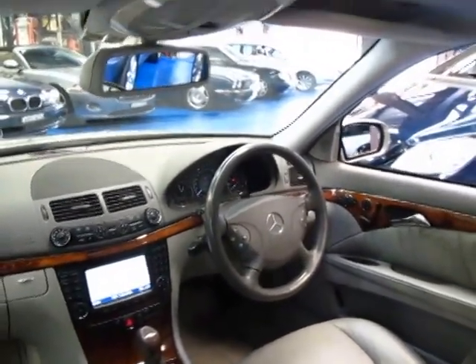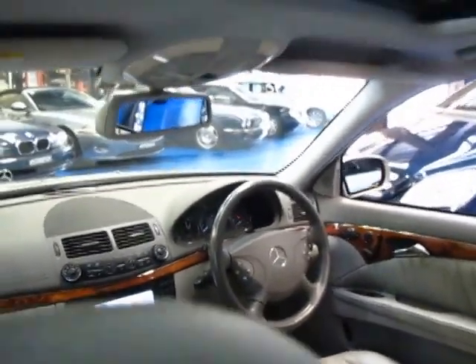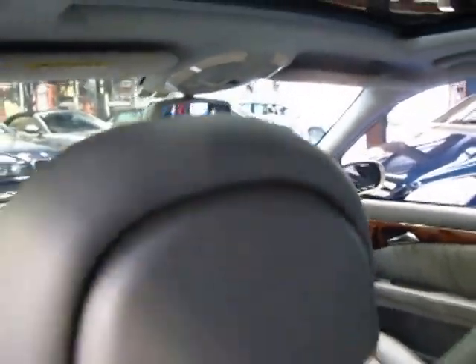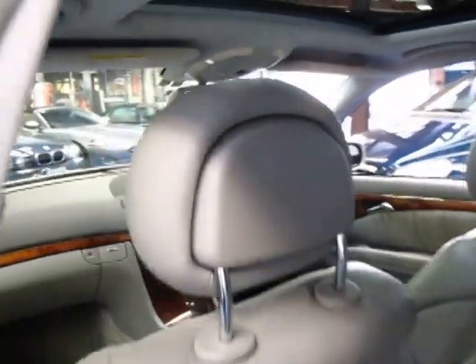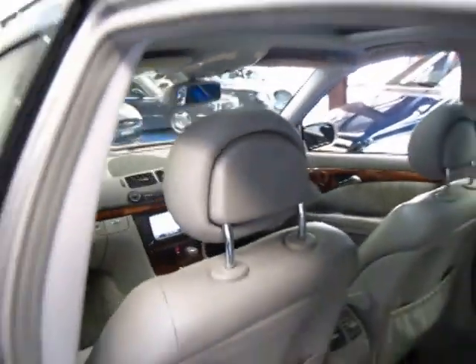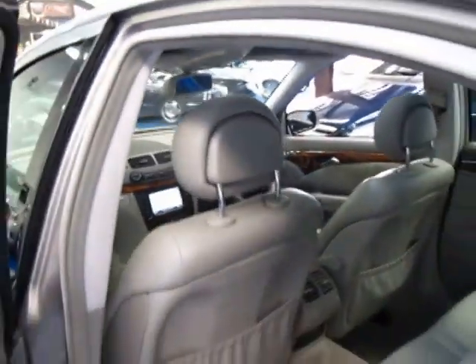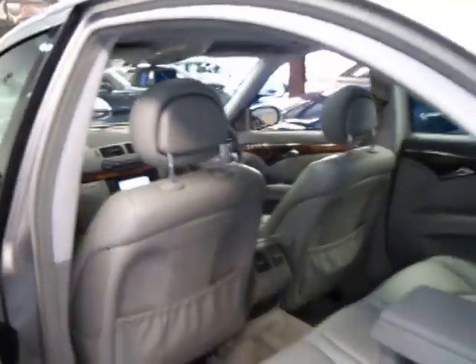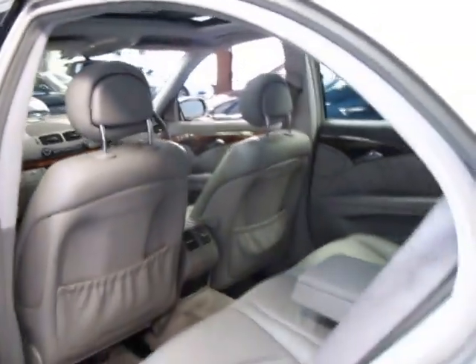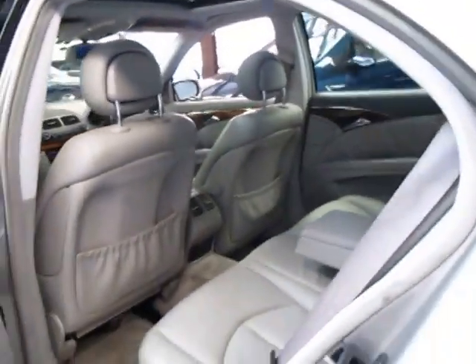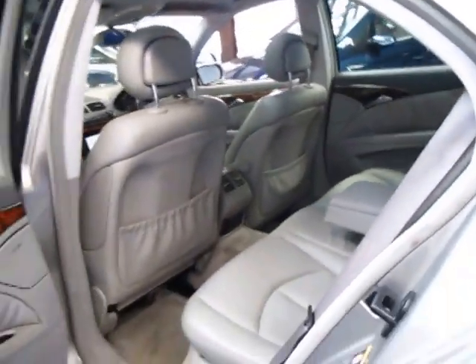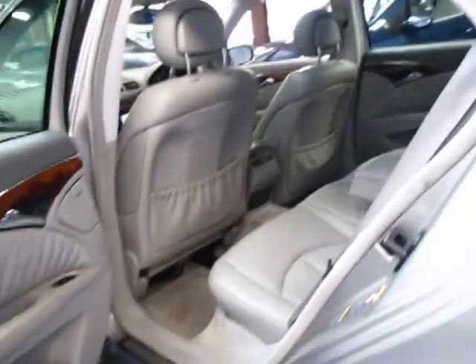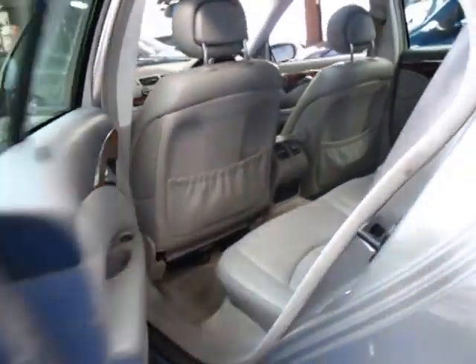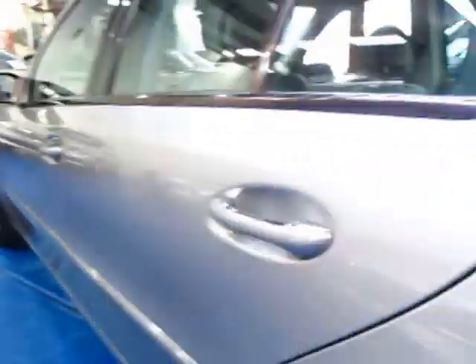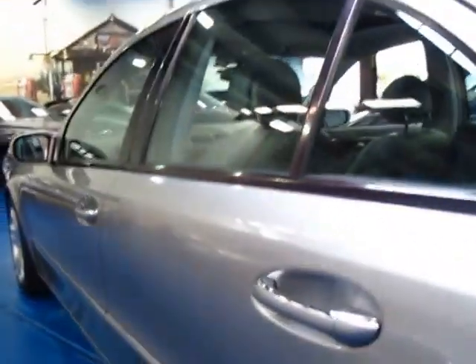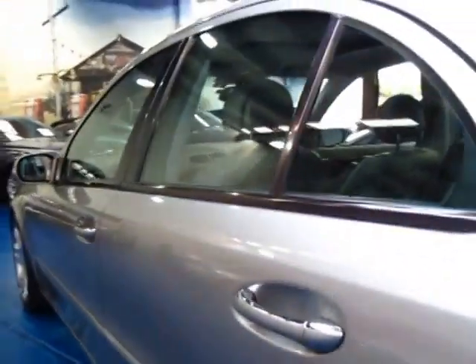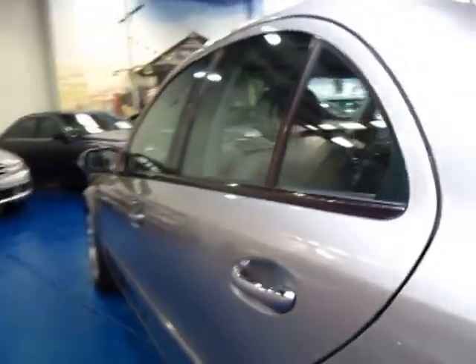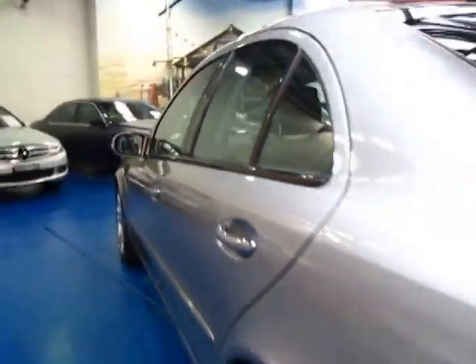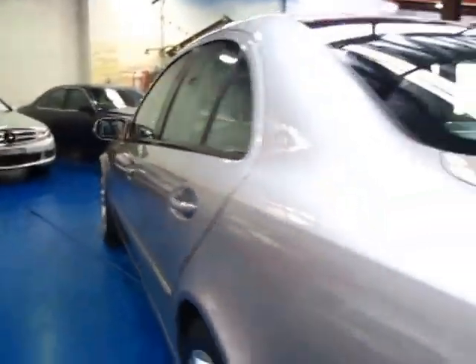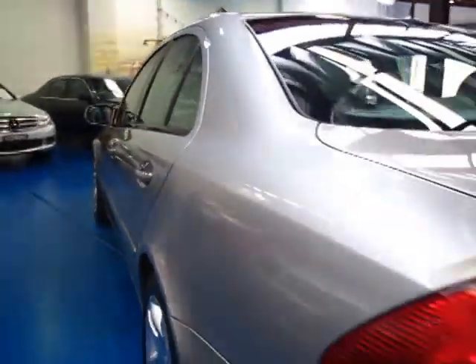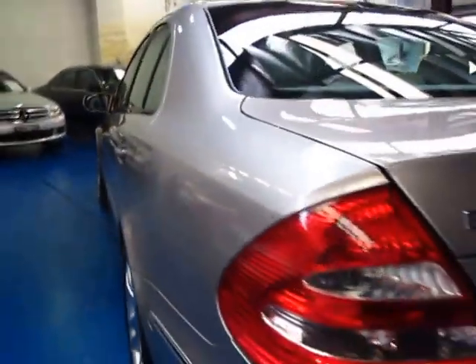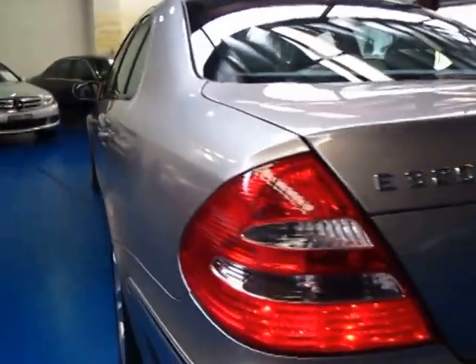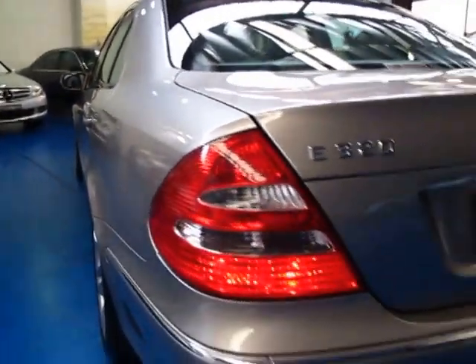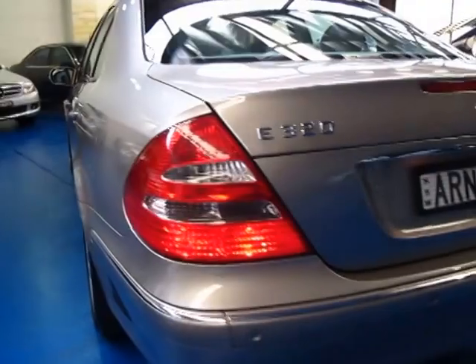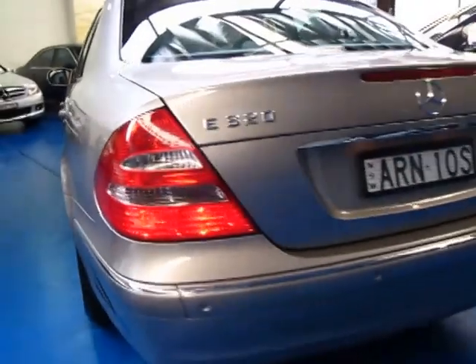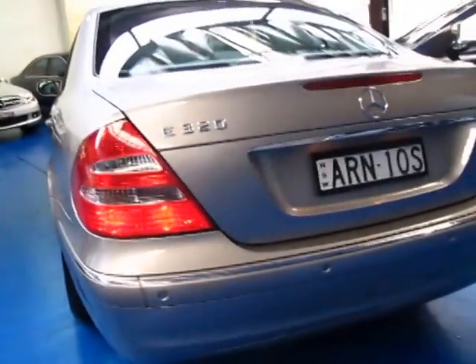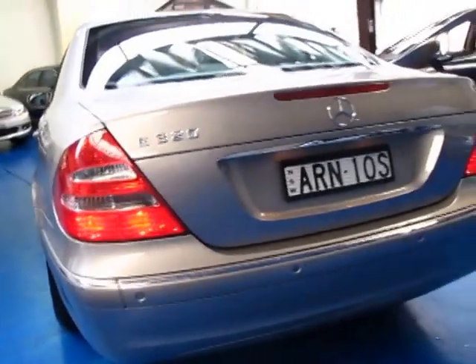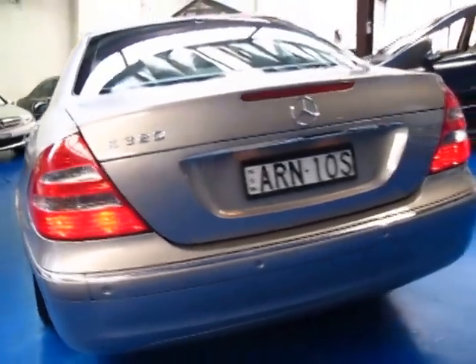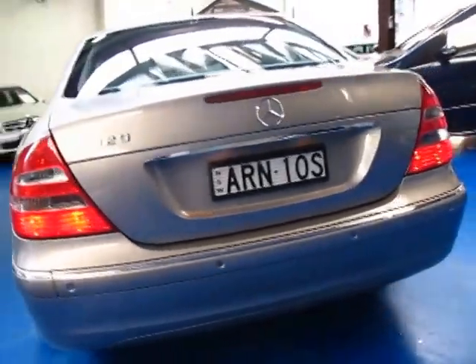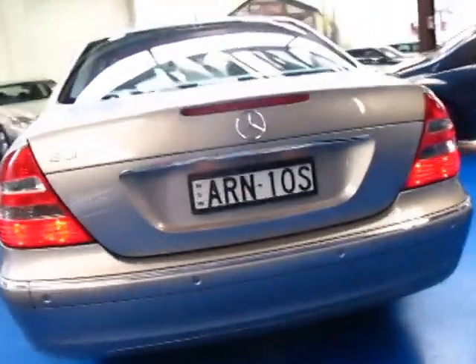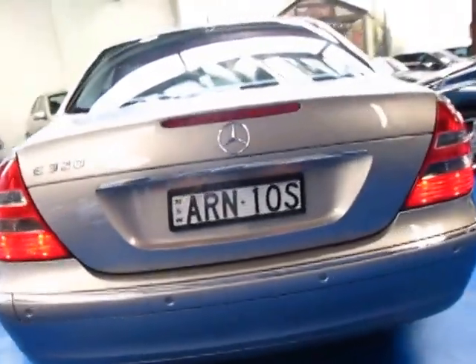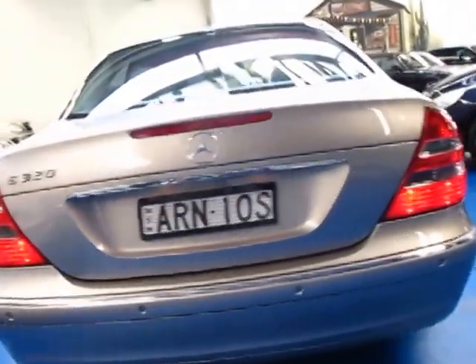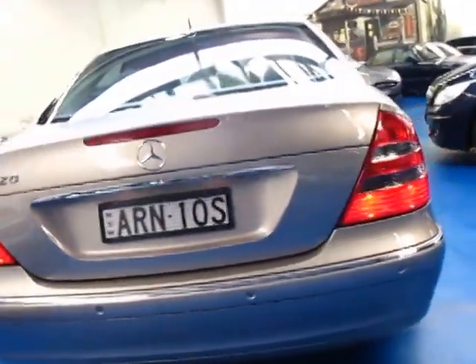It's done 151,000 Ks but on a well-serviced Mercedes that's nothing. We're starting to see this model with well over 200,000 Ks. Looks like it's got the original plates on it from new.